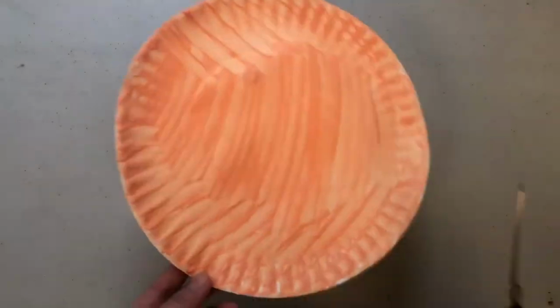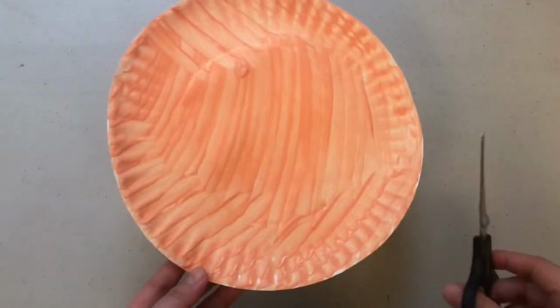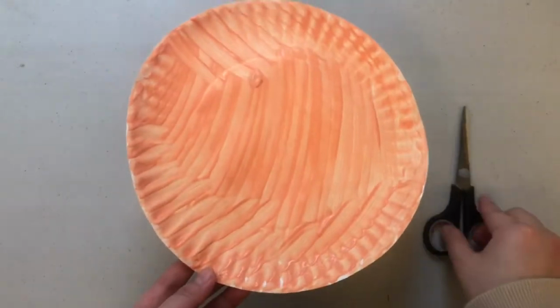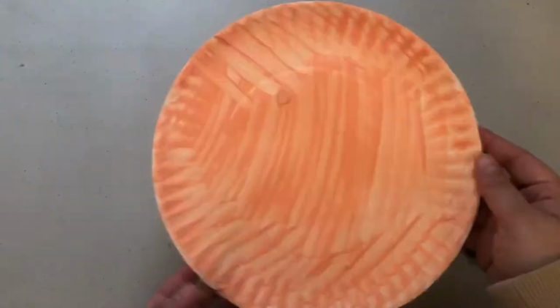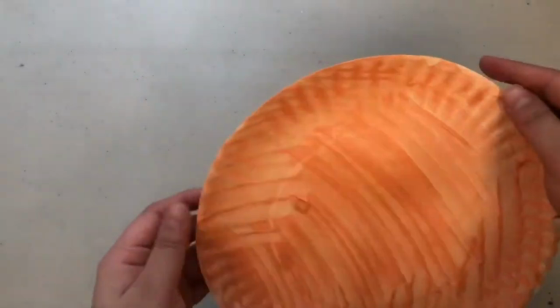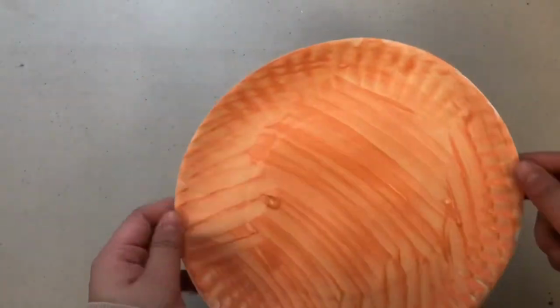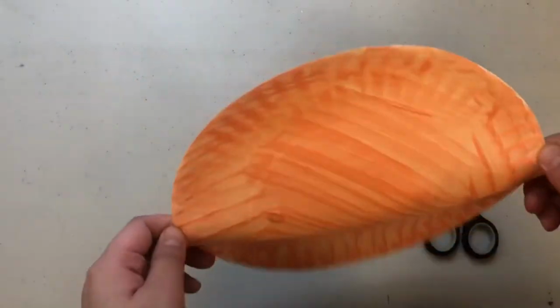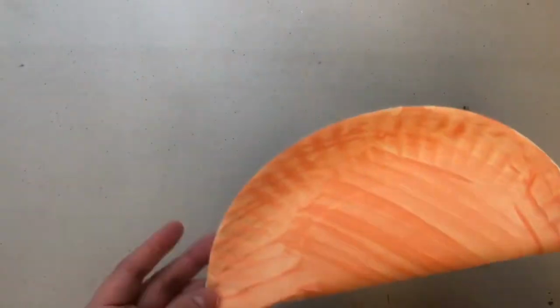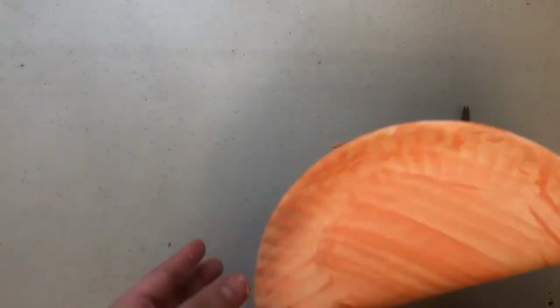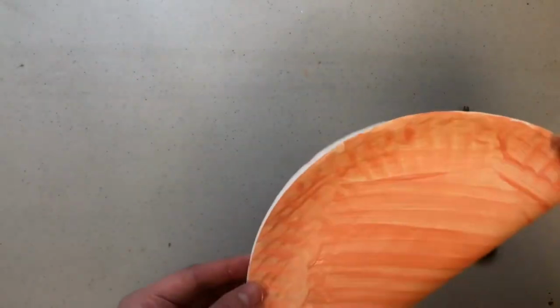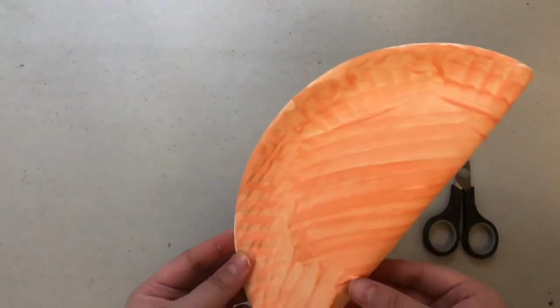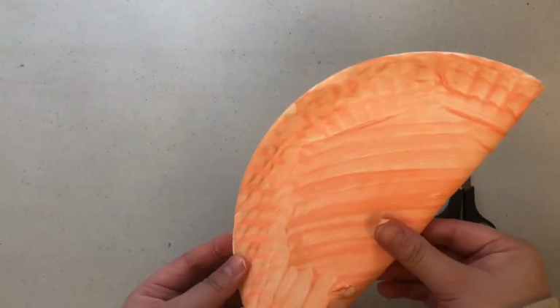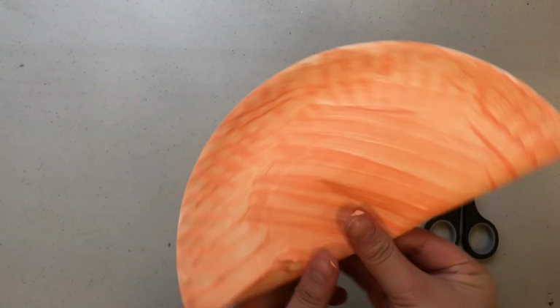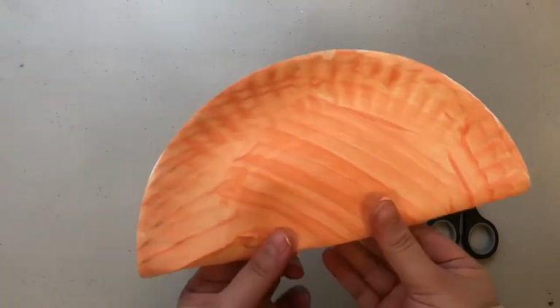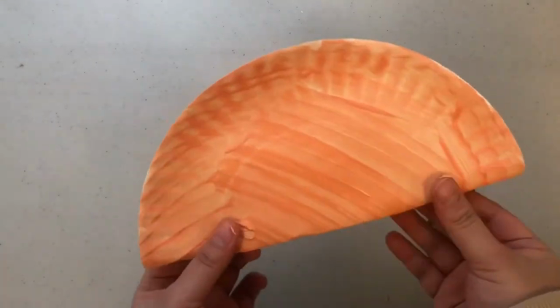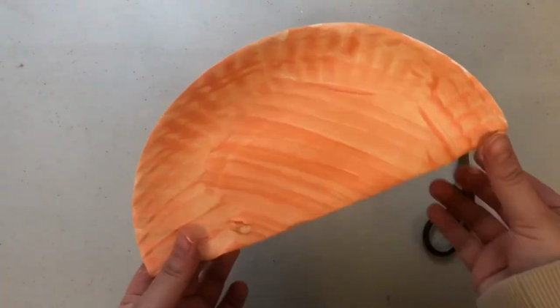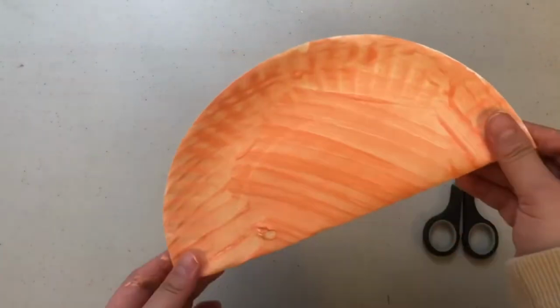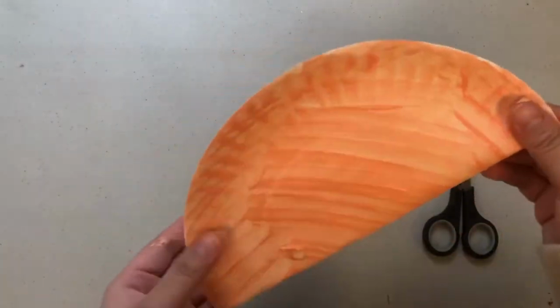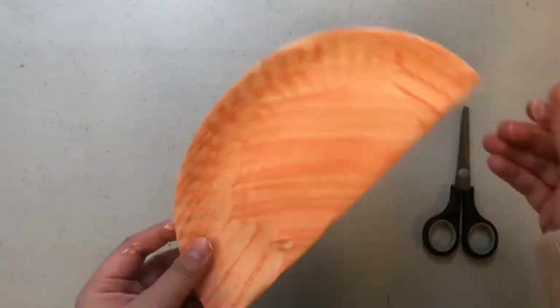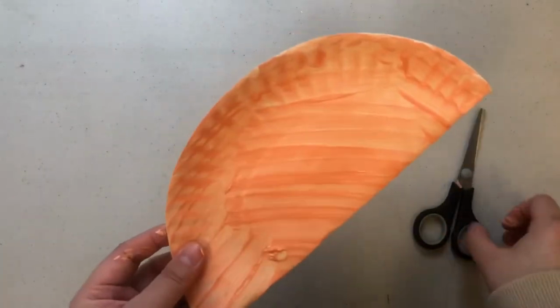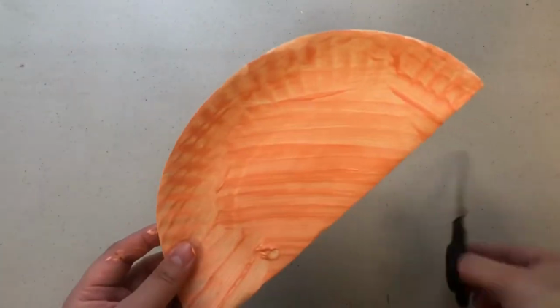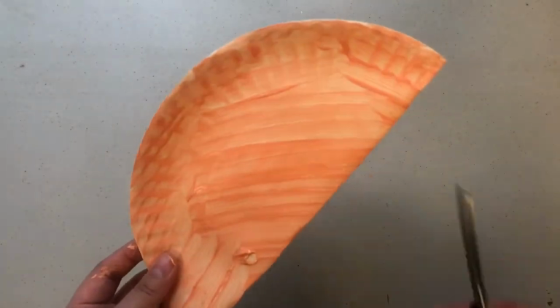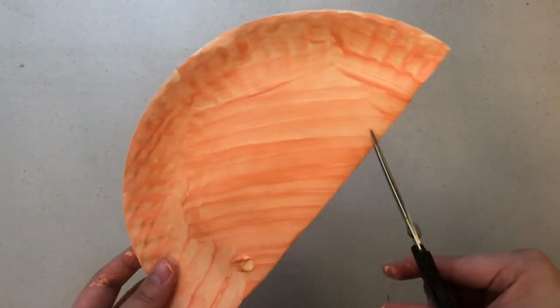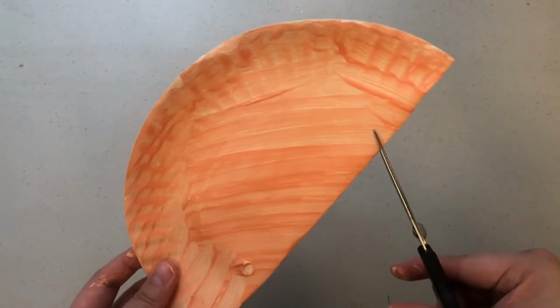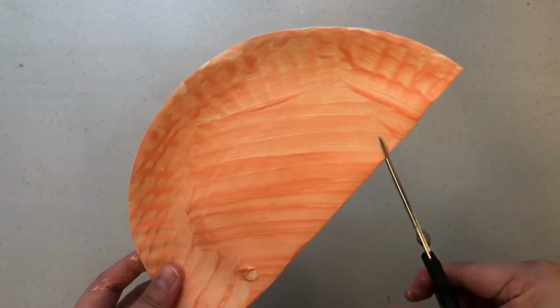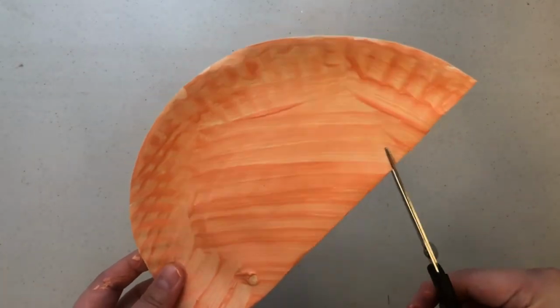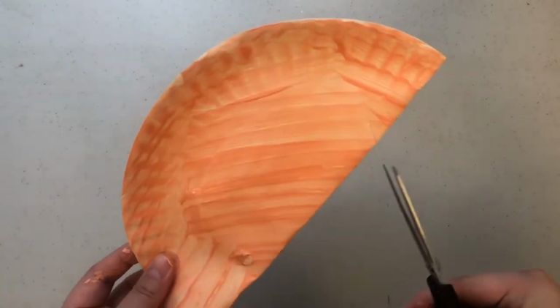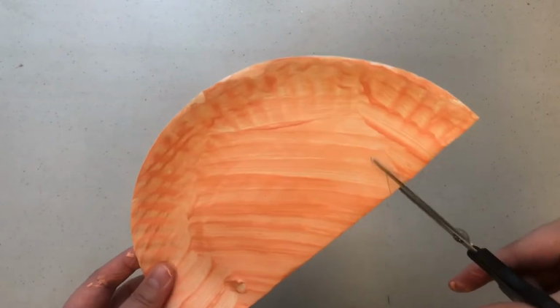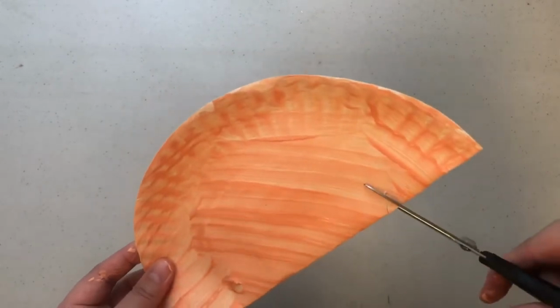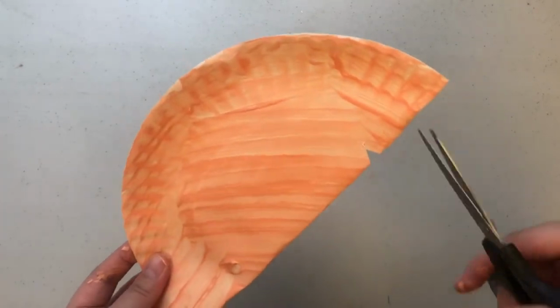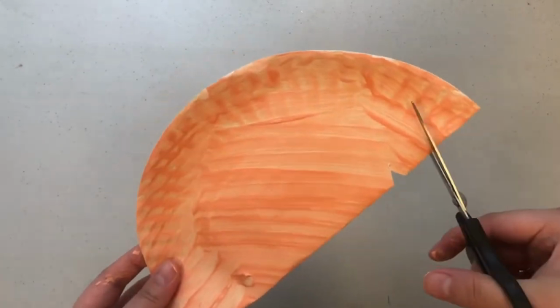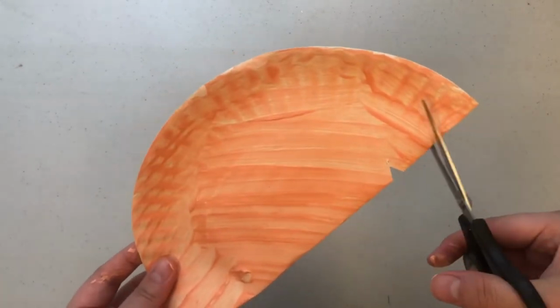Once your painted paper plate has dried we're going to be folding it in half and we're going to be cutting two small triangles in the very front of the folded paper plate.